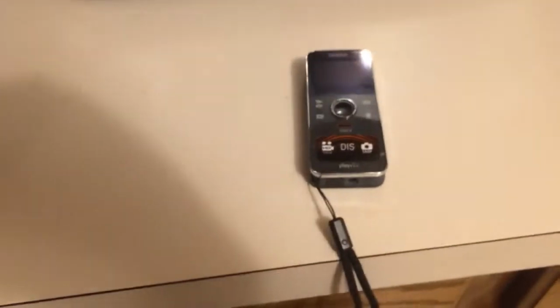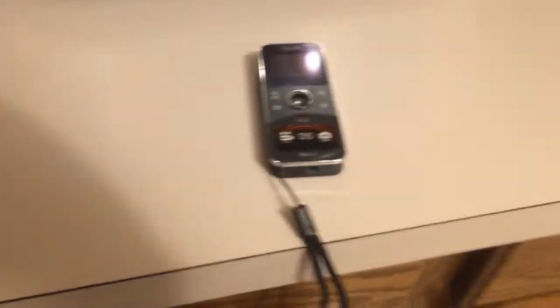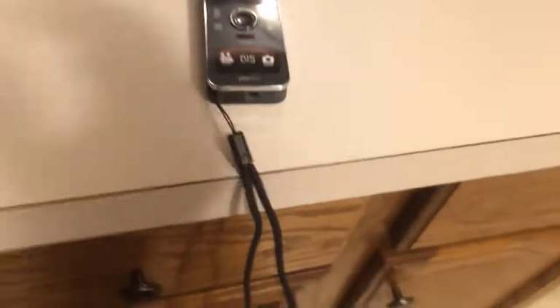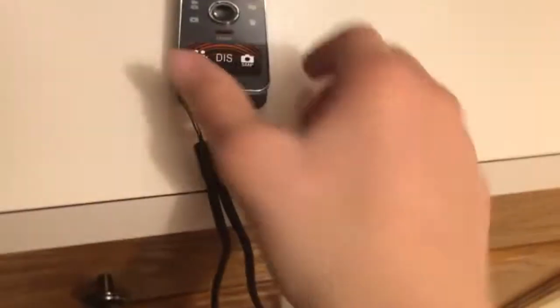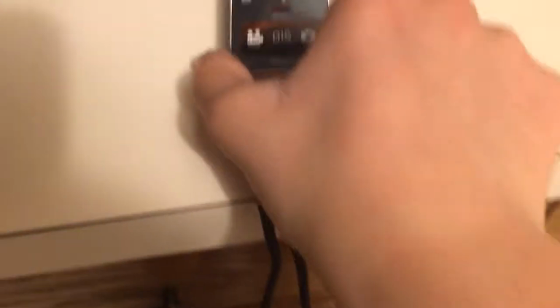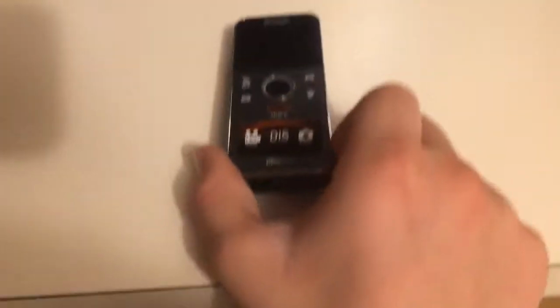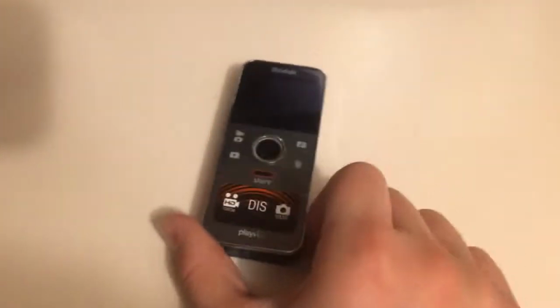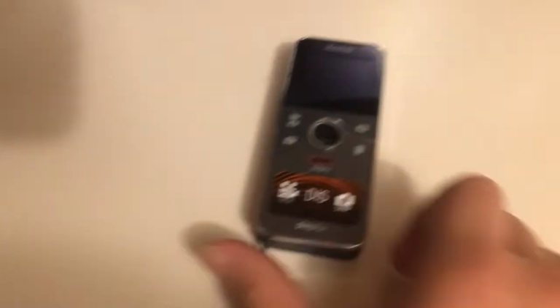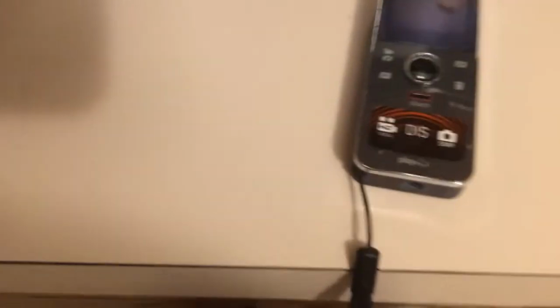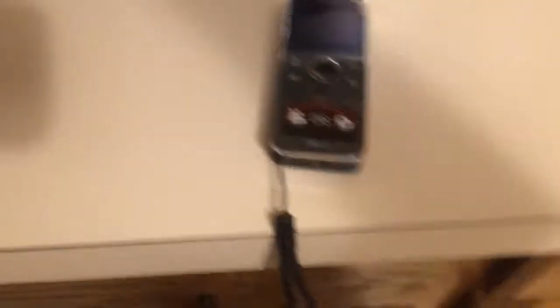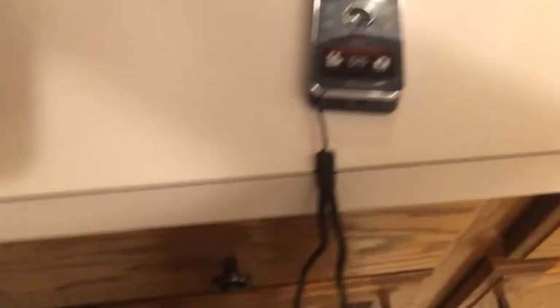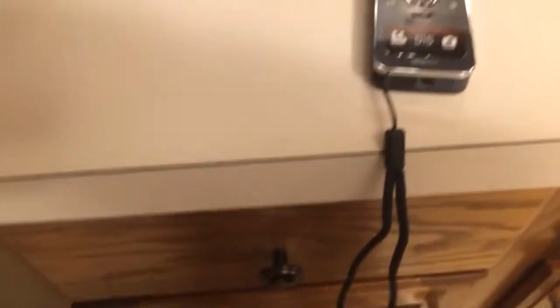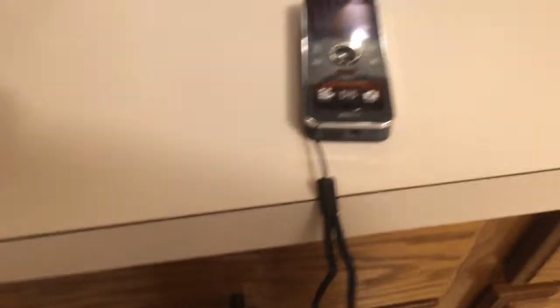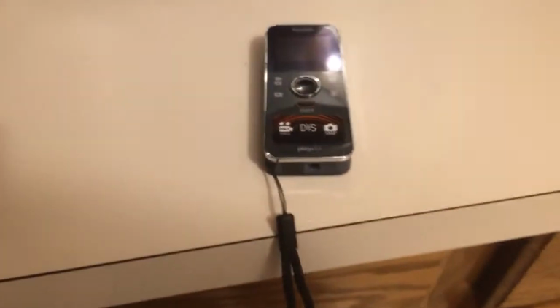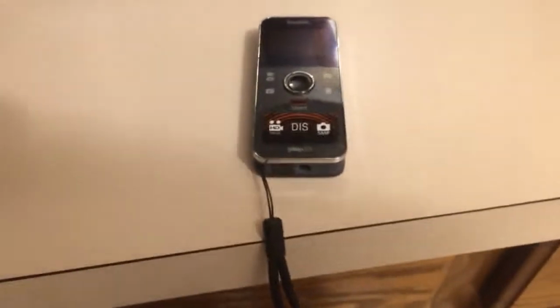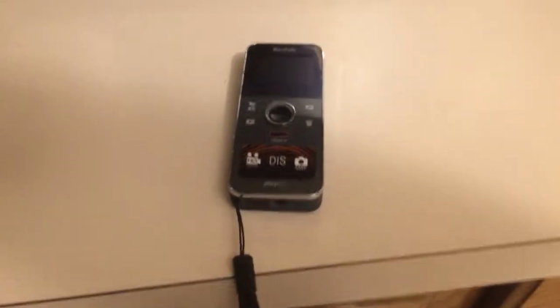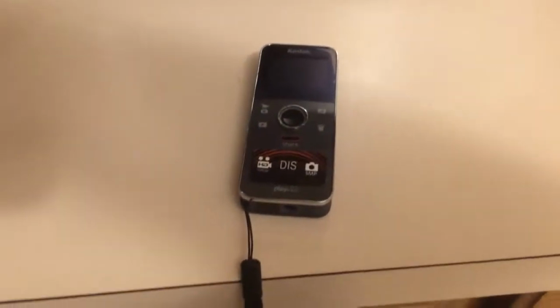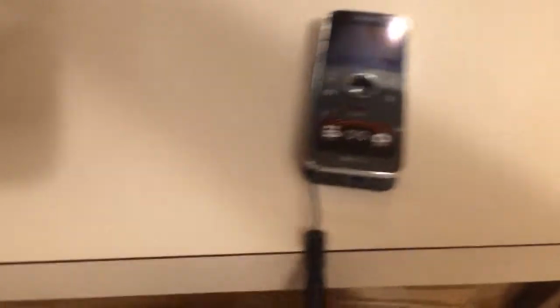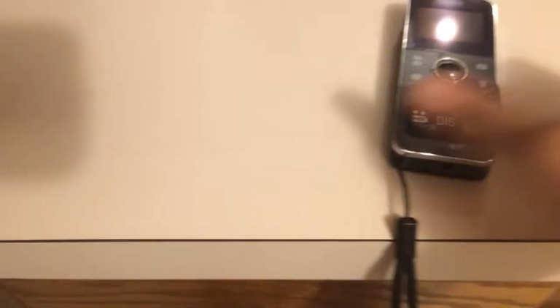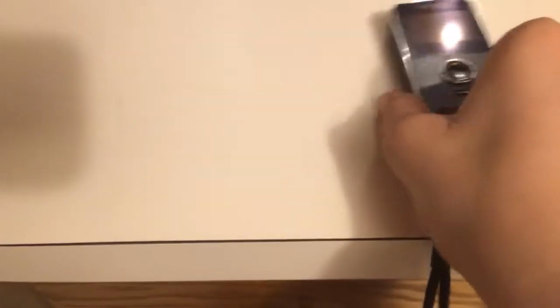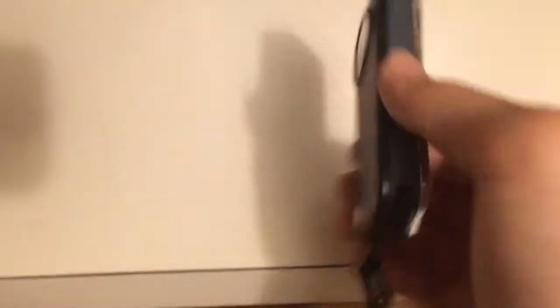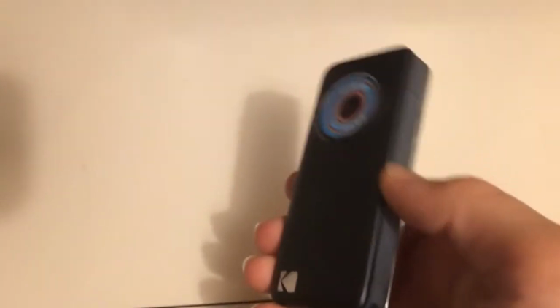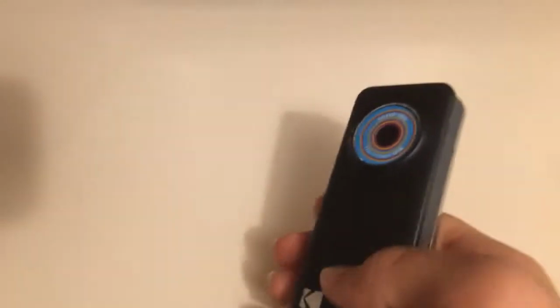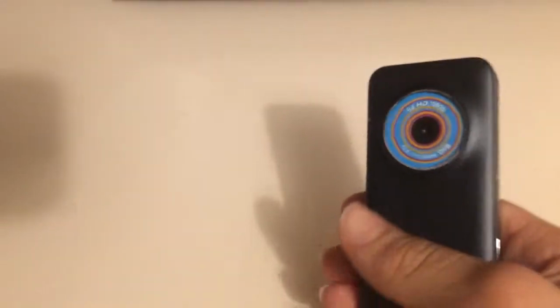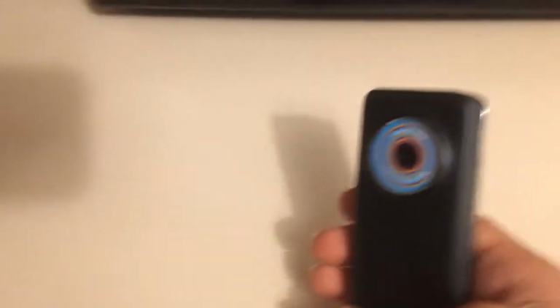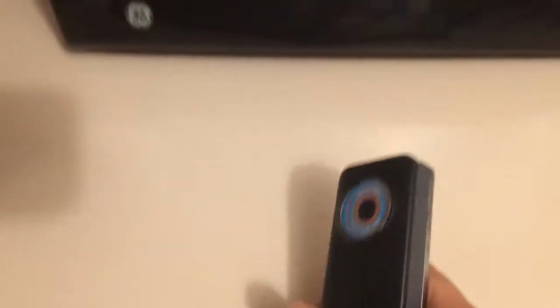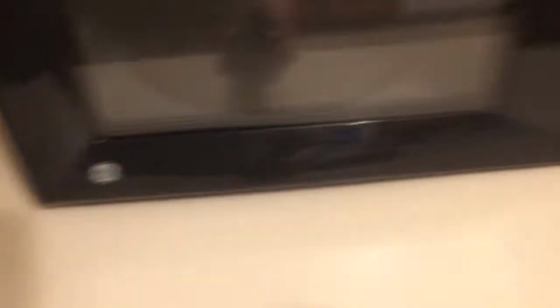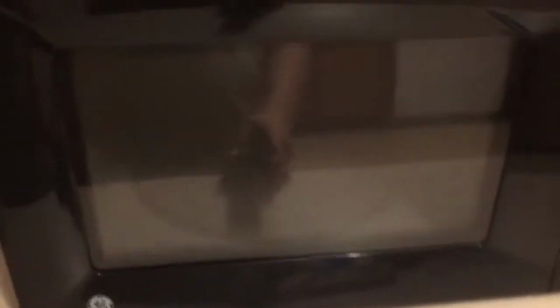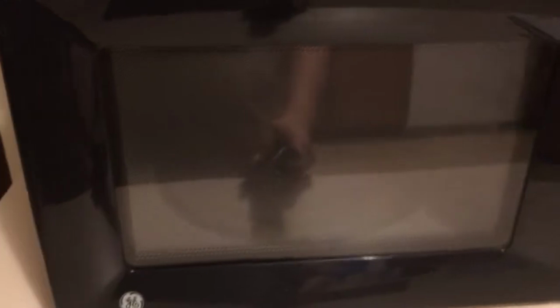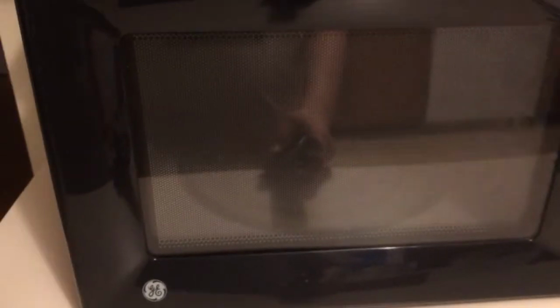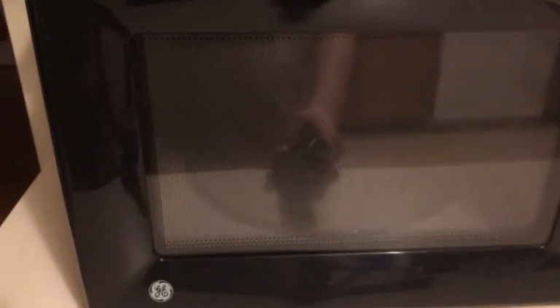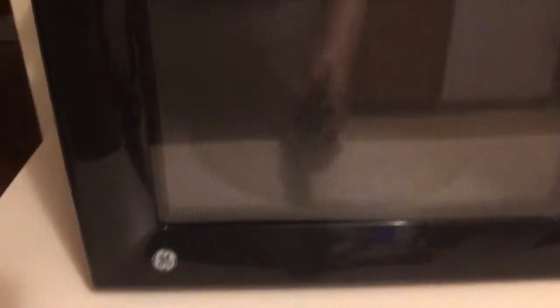All right everyone, here I have my Kodak camera. I've been thinking about getting a new Sony Handycam, so I decided to get rid of my old one. Let's put it in the microwave.